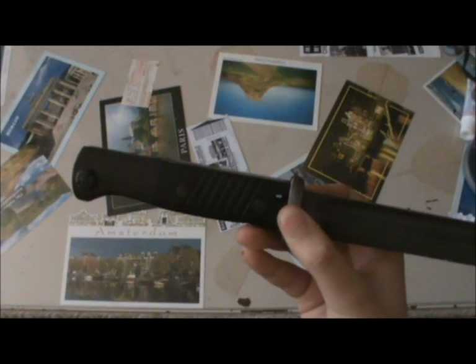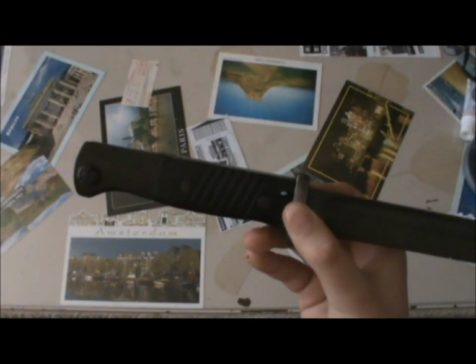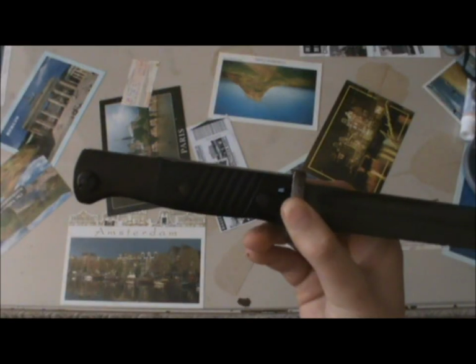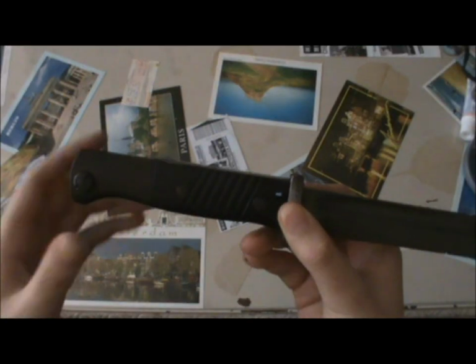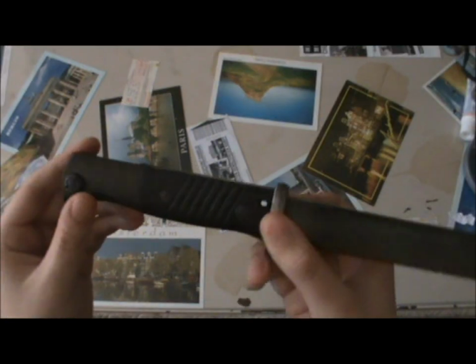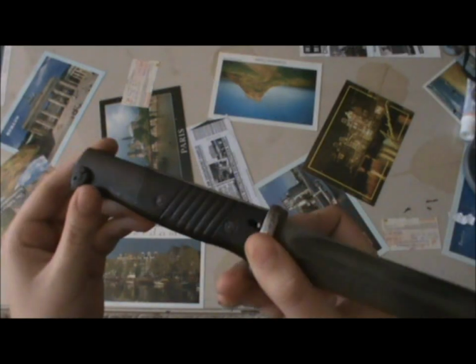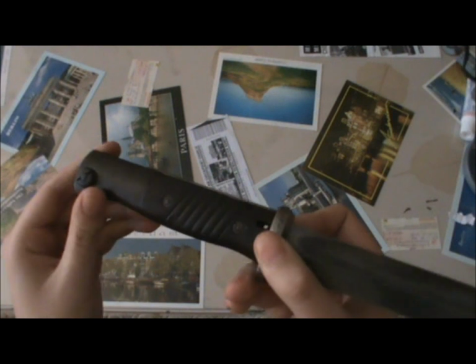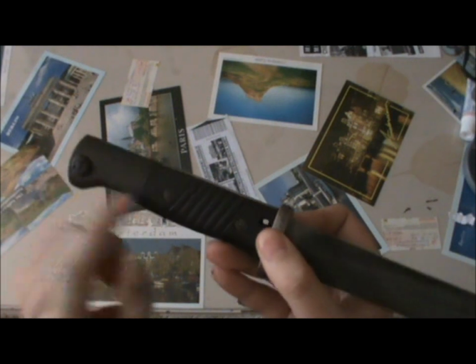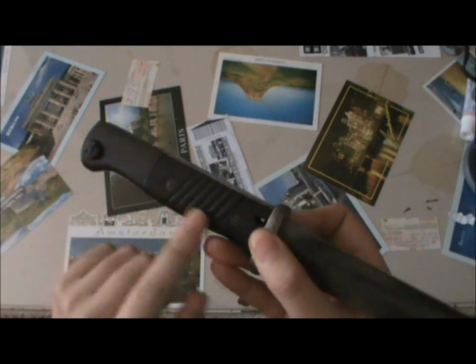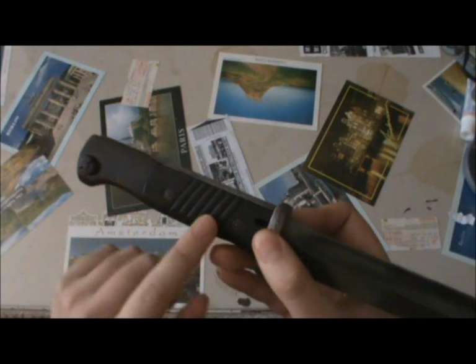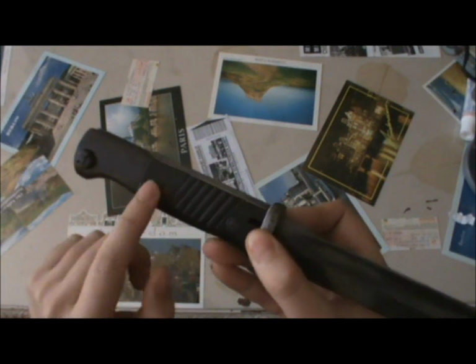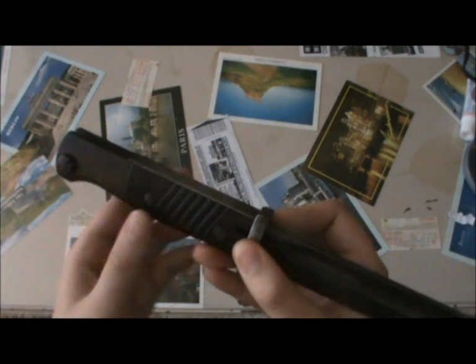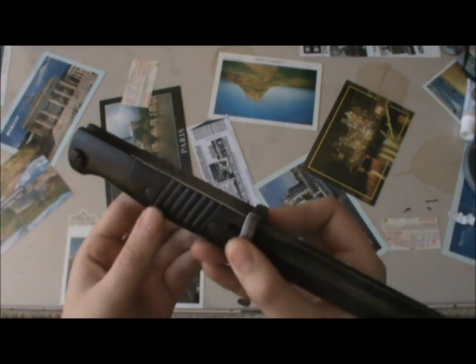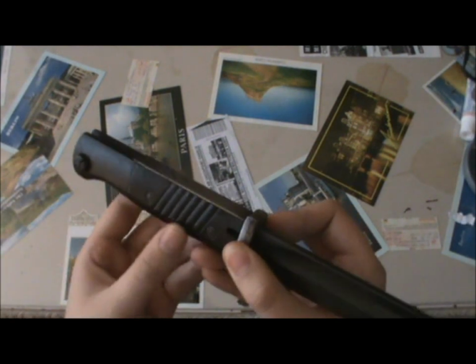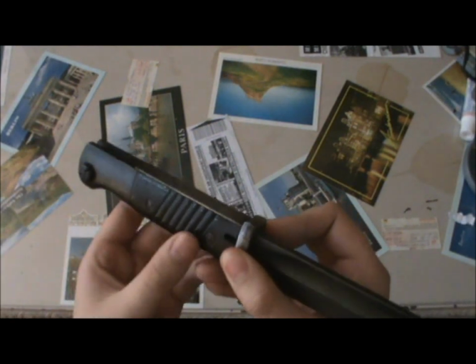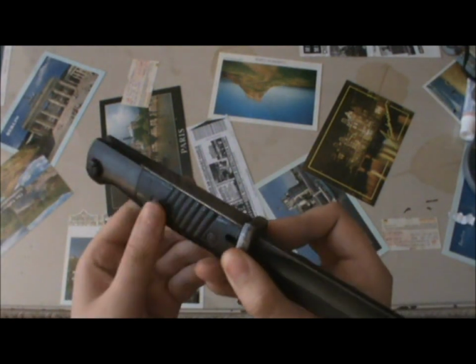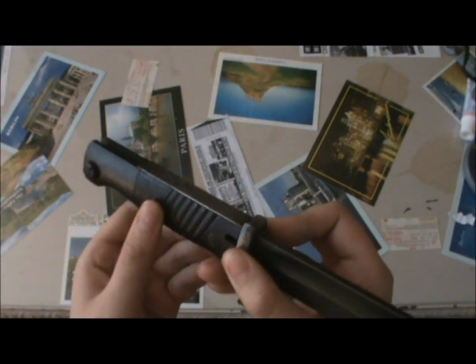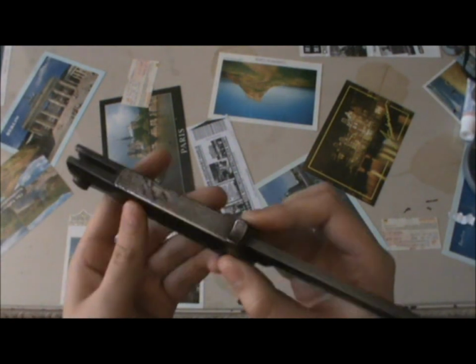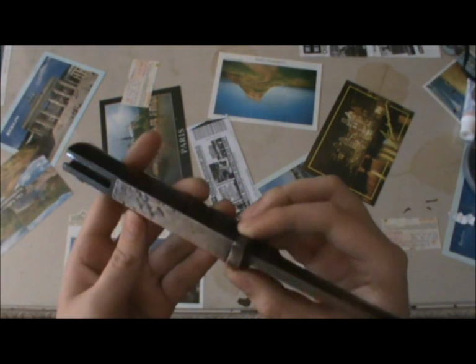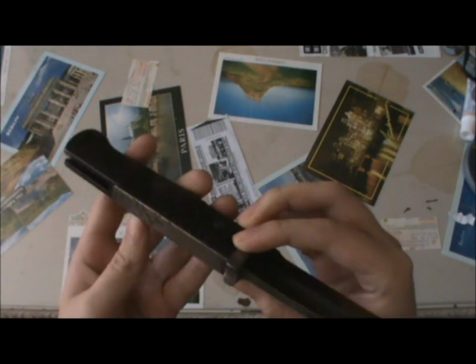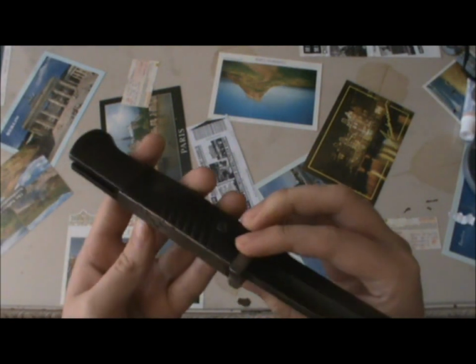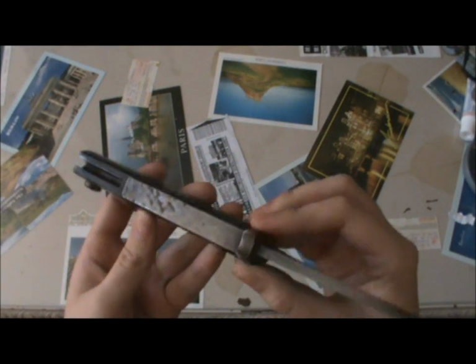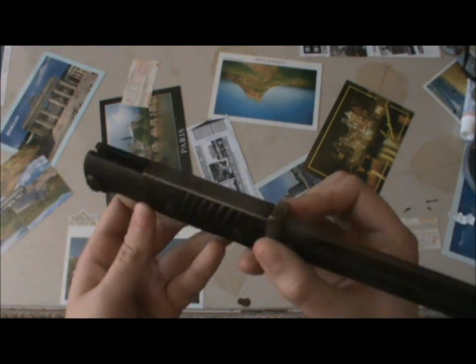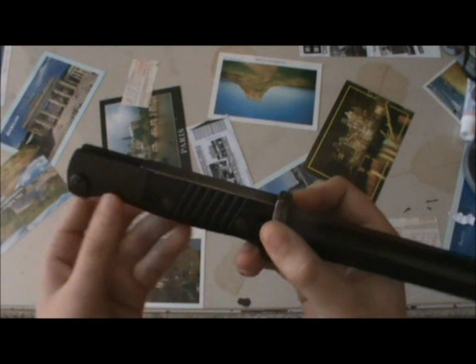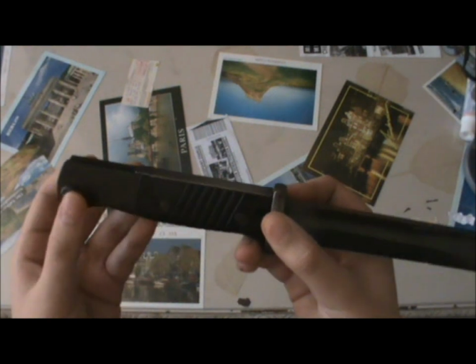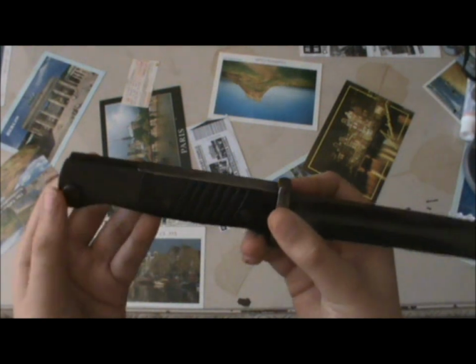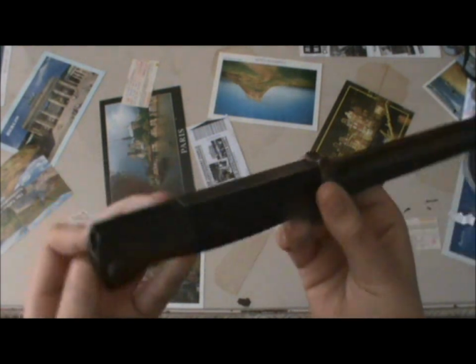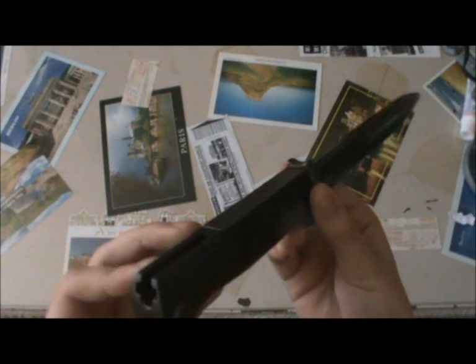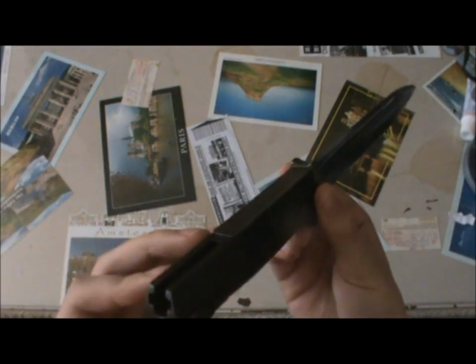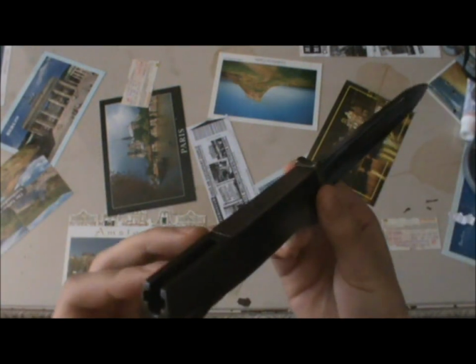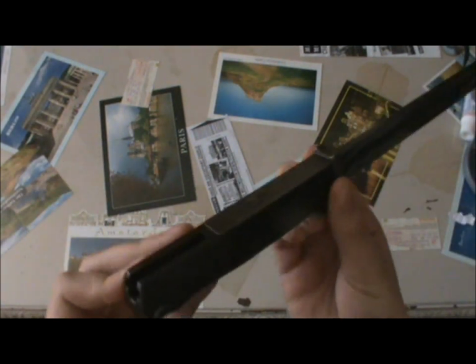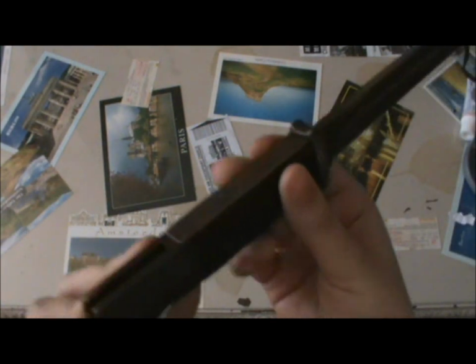This particular example has the more common Bakelite grips. You'll also find some with wood grips, but those are considerably rarer and you don't come across them quite as often.